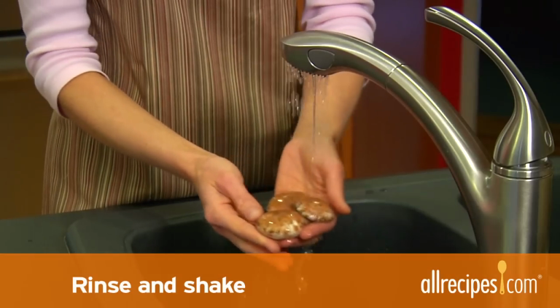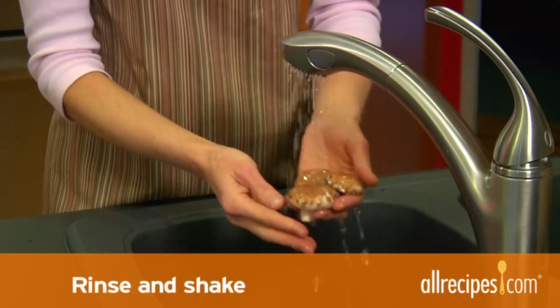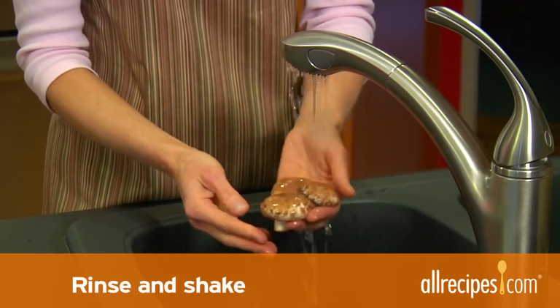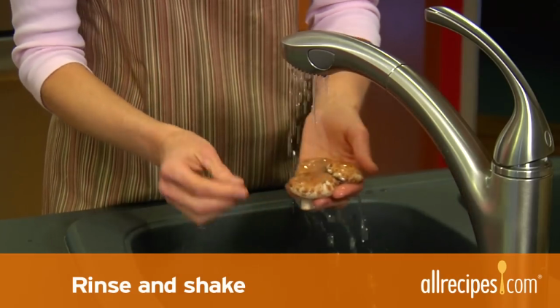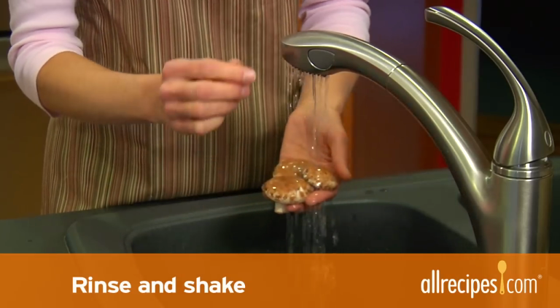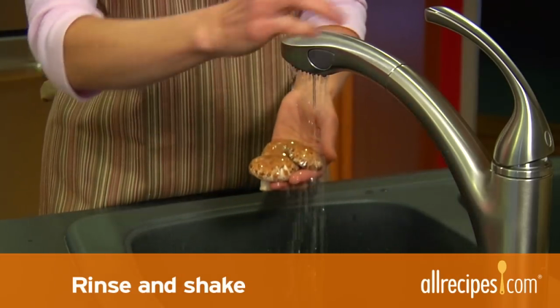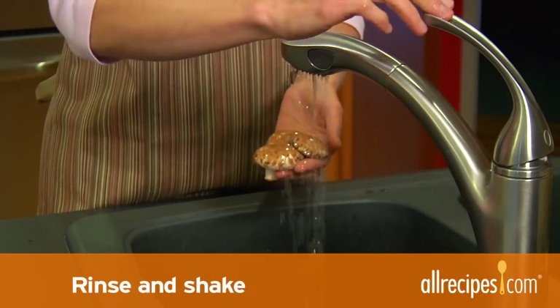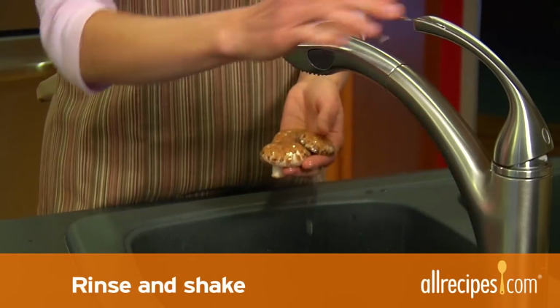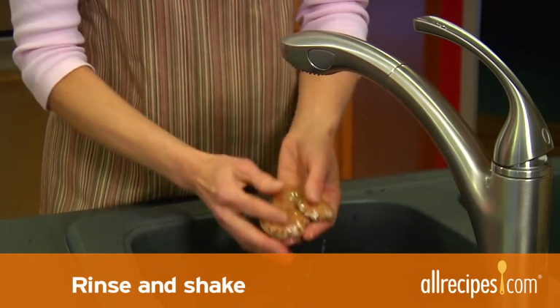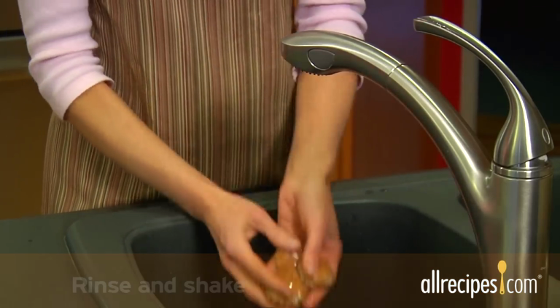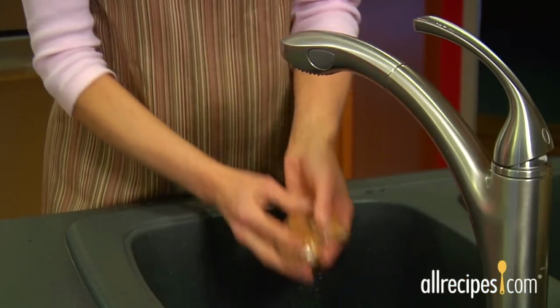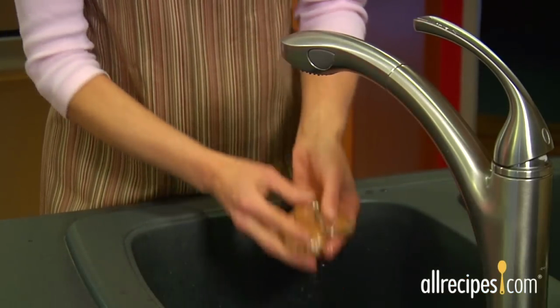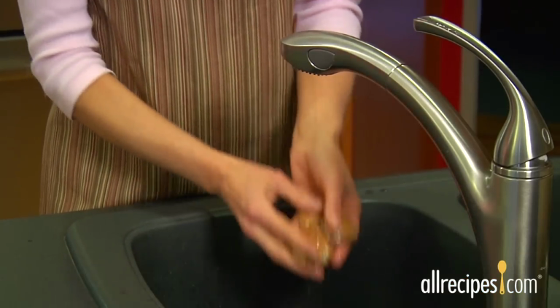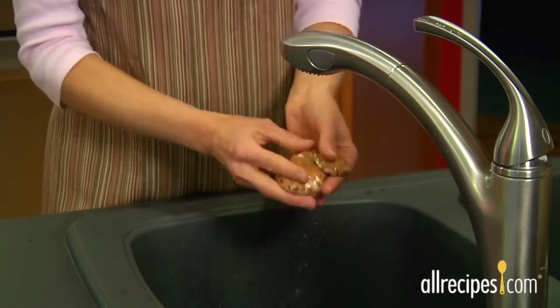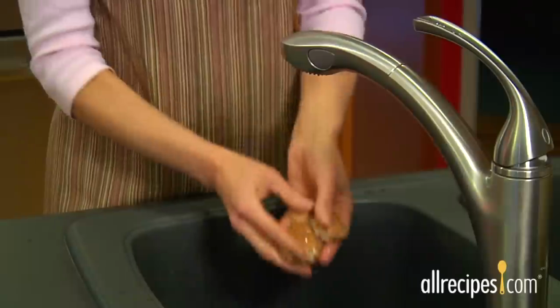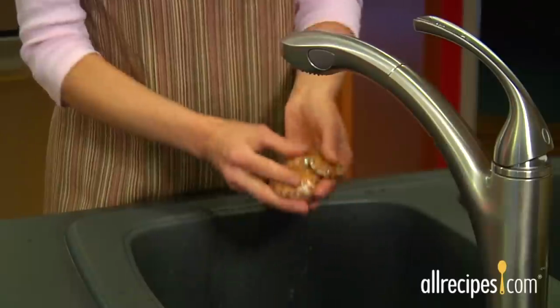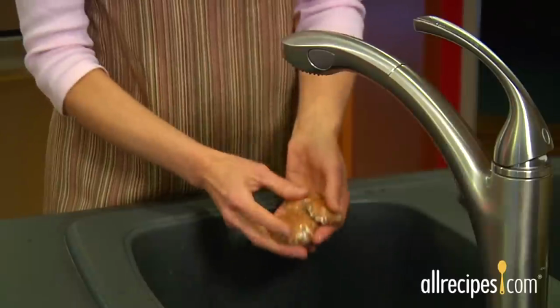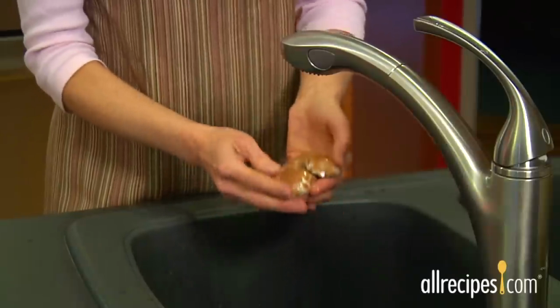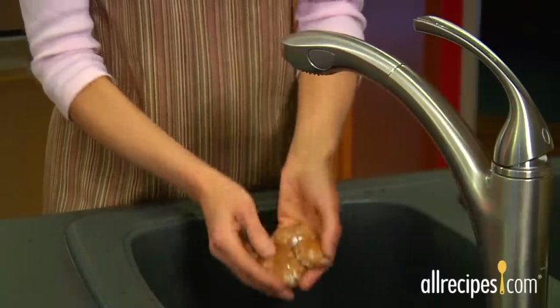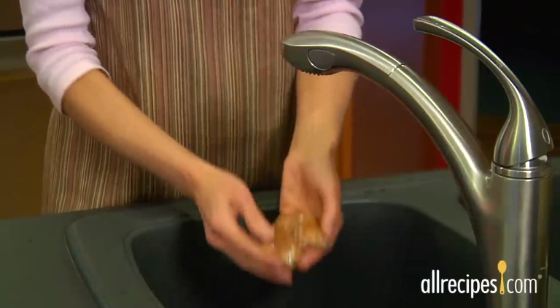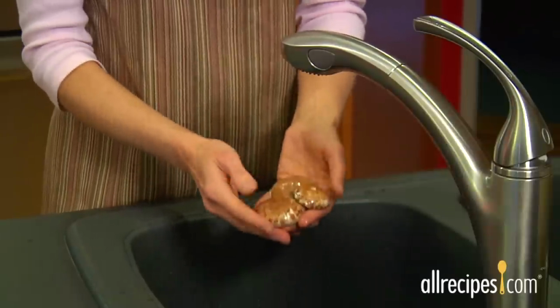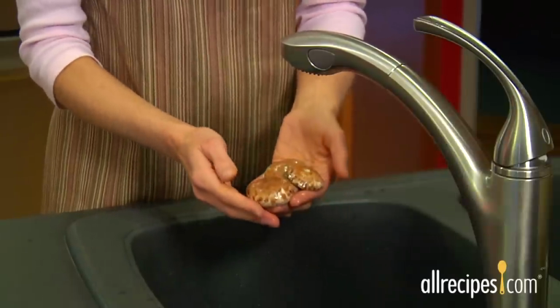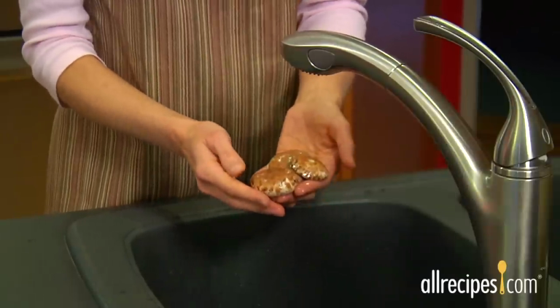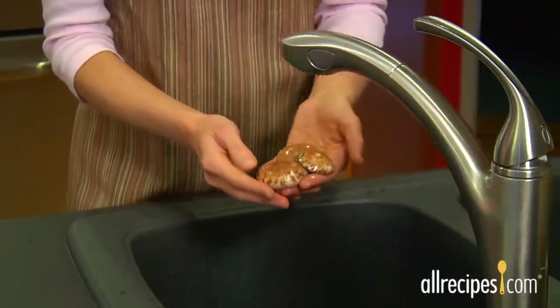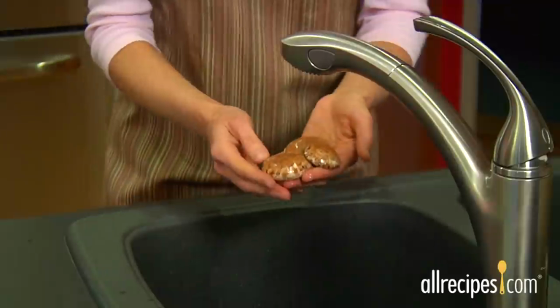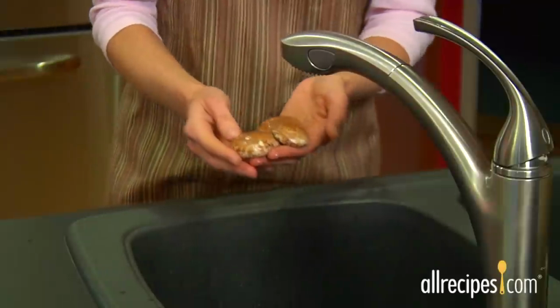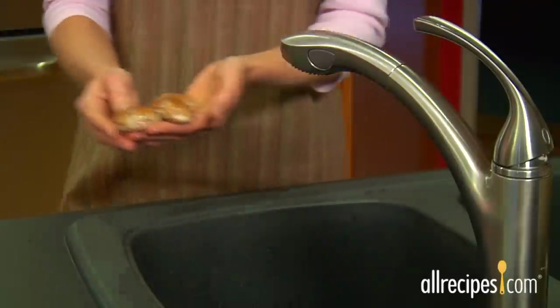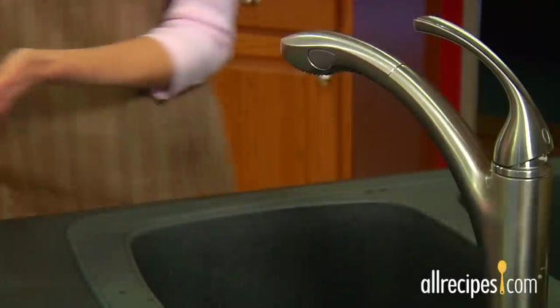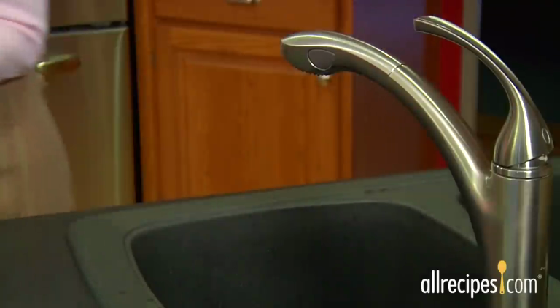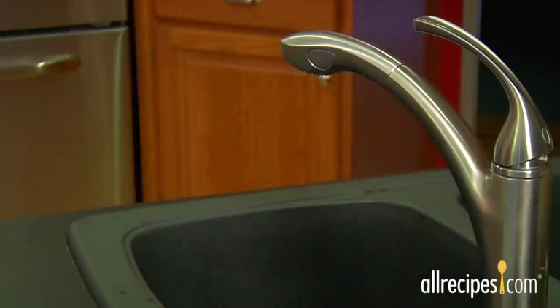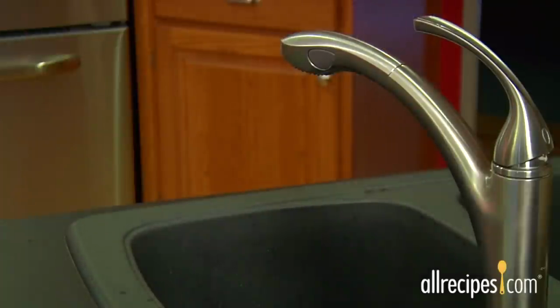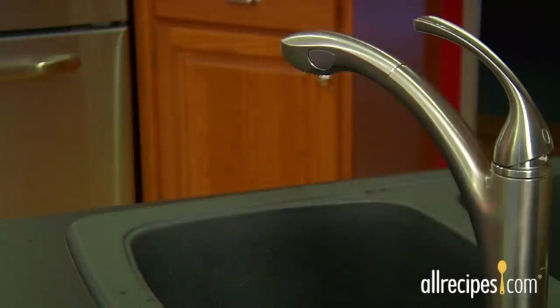Rinse and shake: you can also rinse mushrooms under running water, then give them a good shake to remove water from the gills — the area beneath the cap.